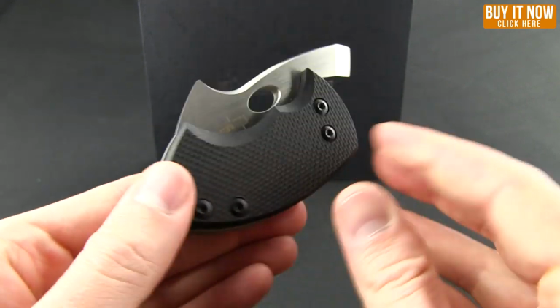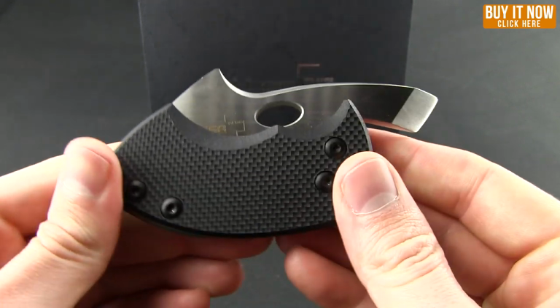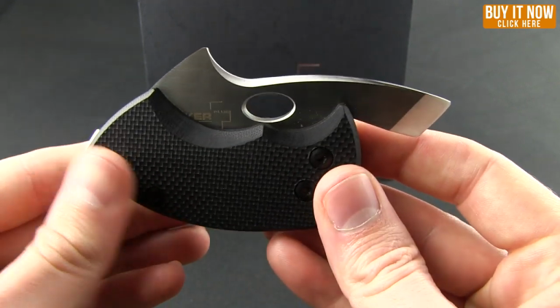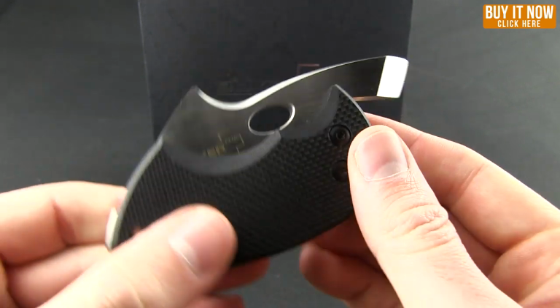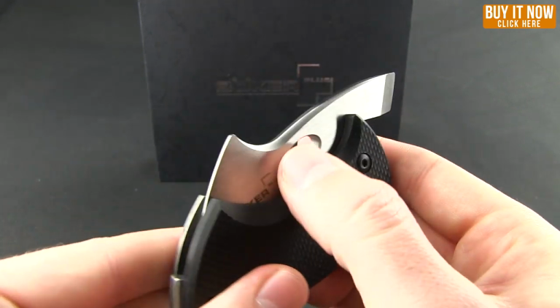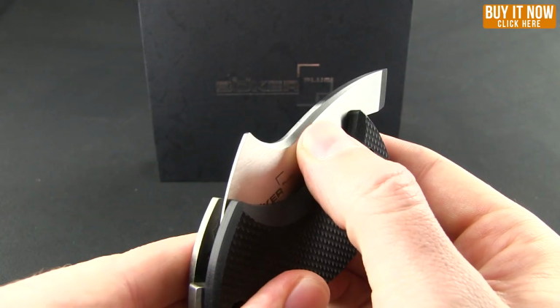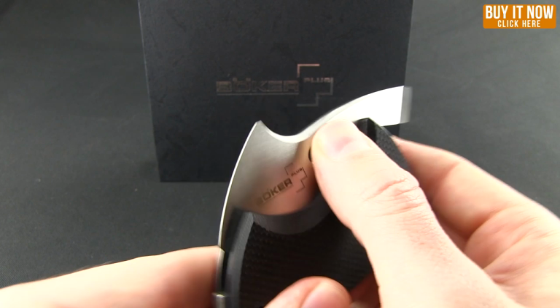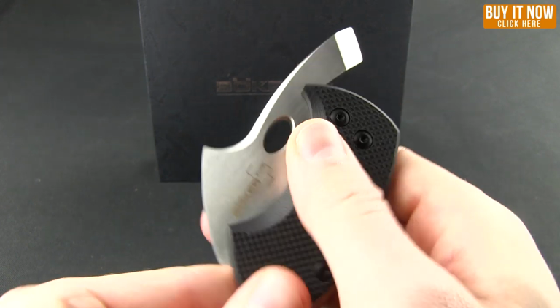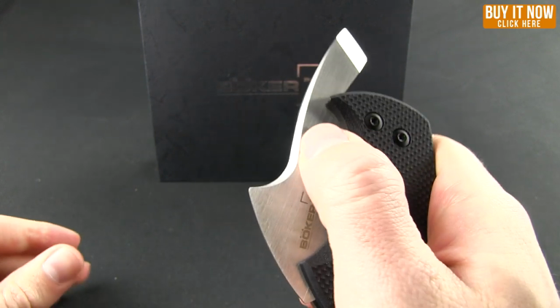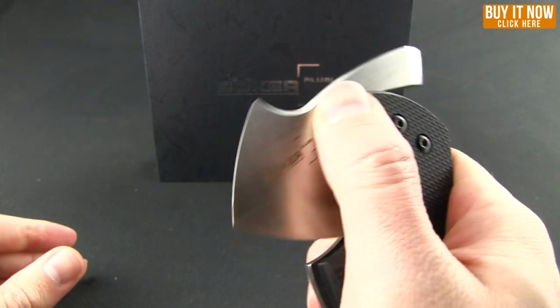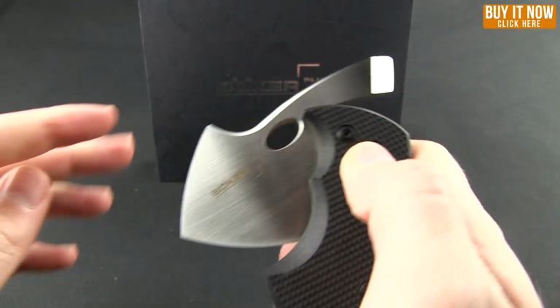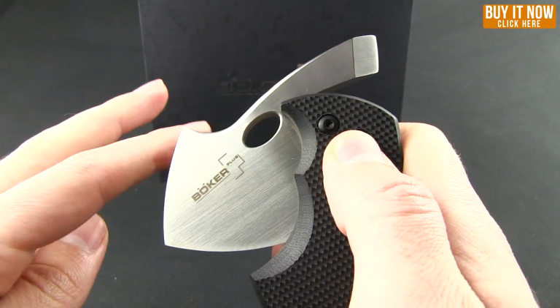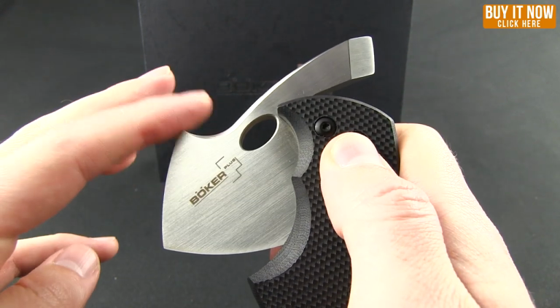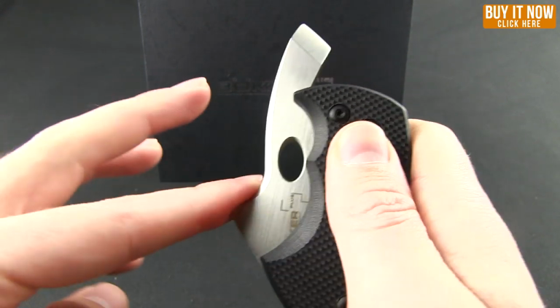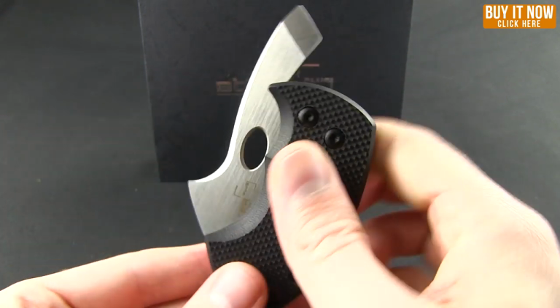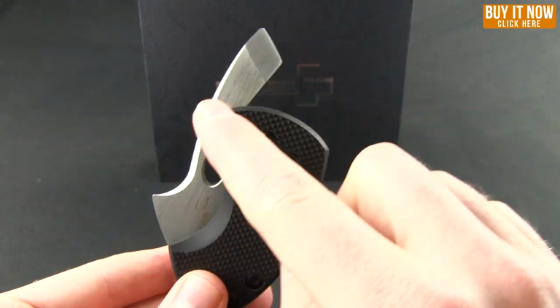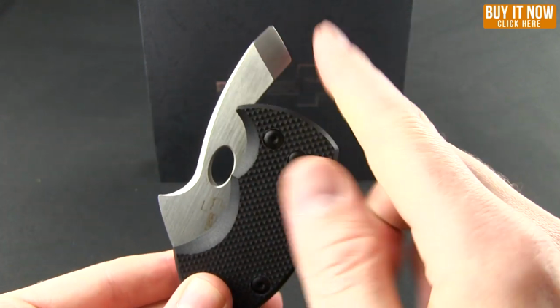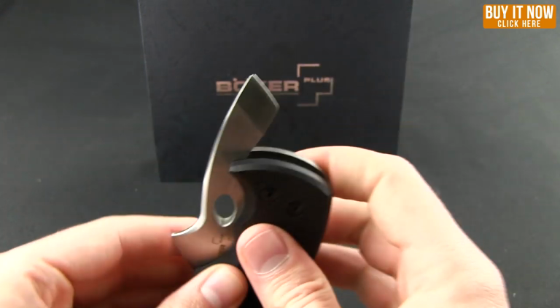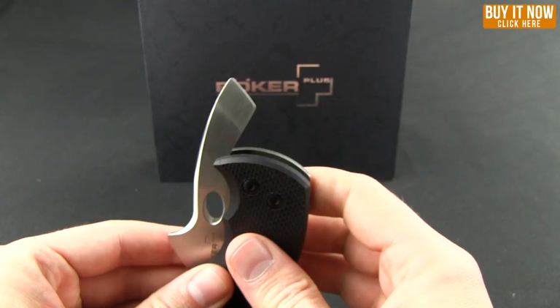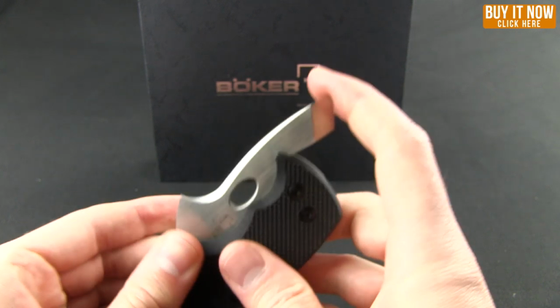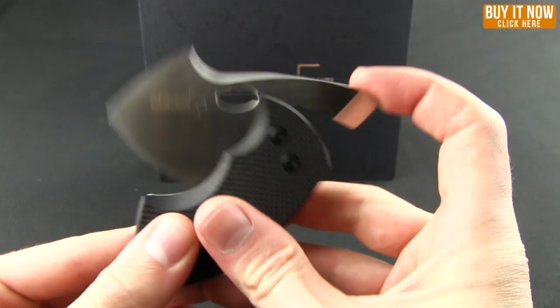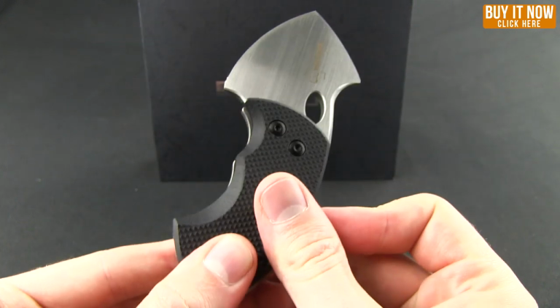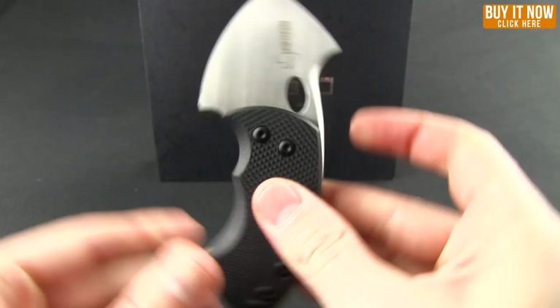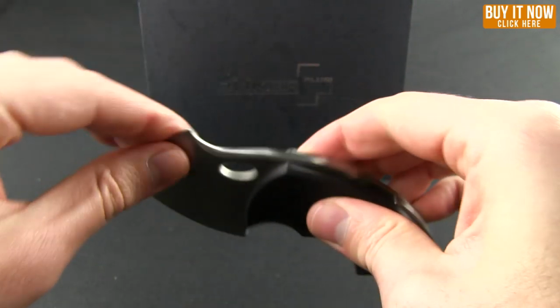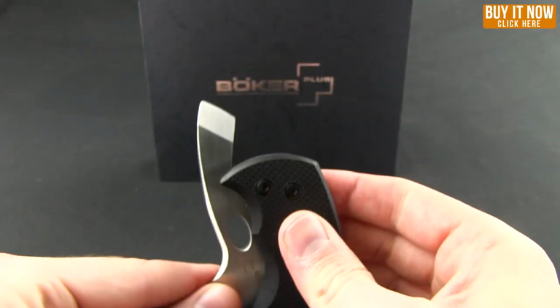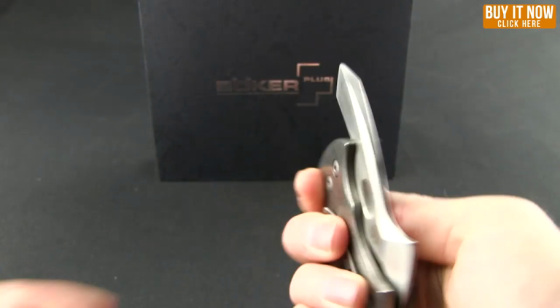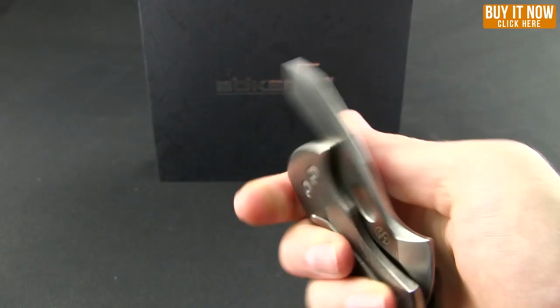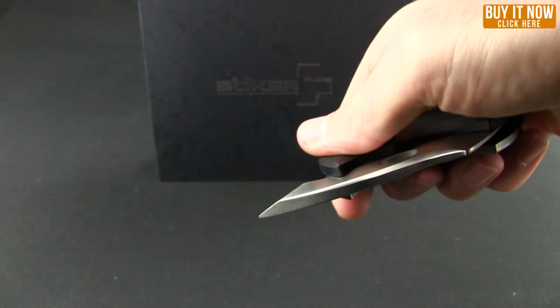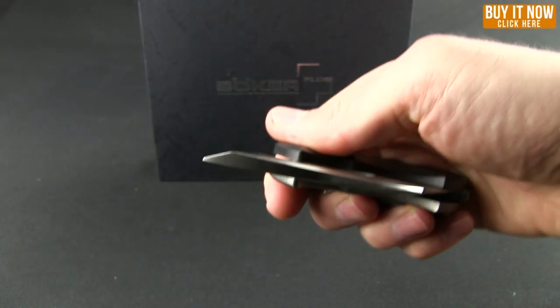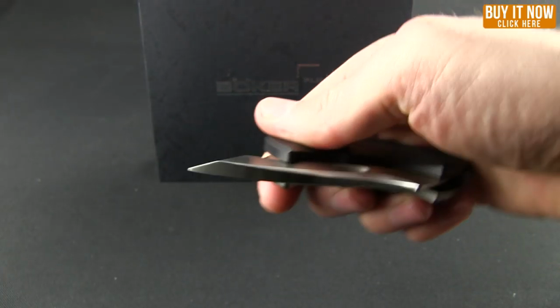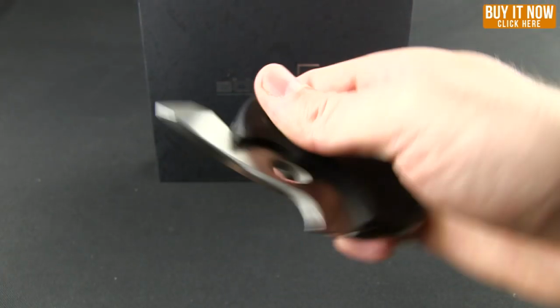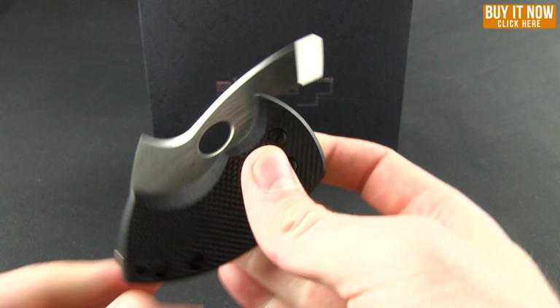As far as the knife goes, there is a hole there to deploy it with your thumb. I find that a little bit challenging to use. But really, the tang here works excellent to open the knife, as well as make a makeshift pry bar.